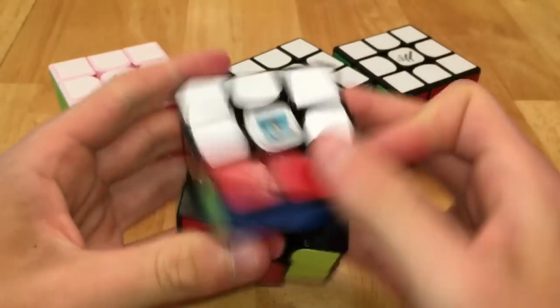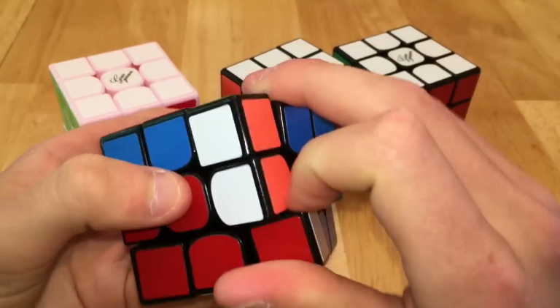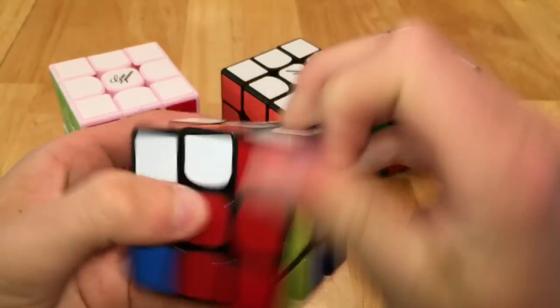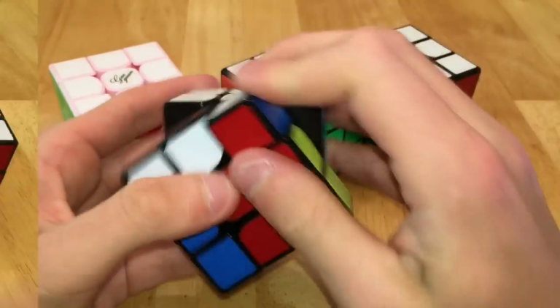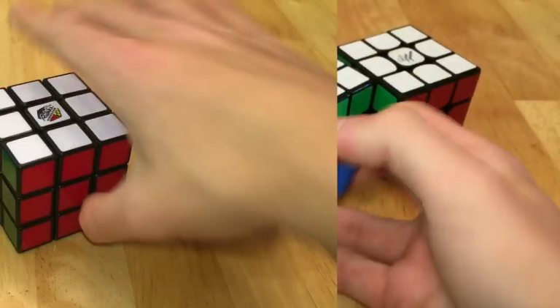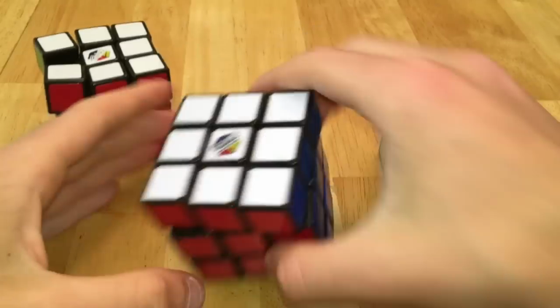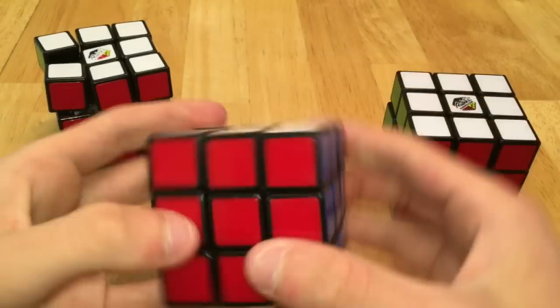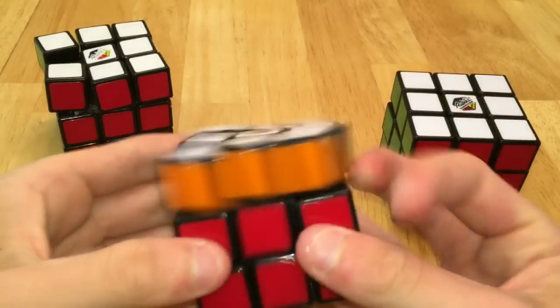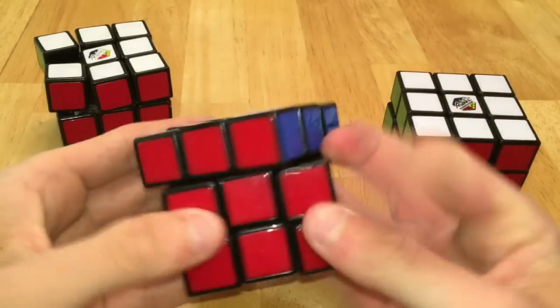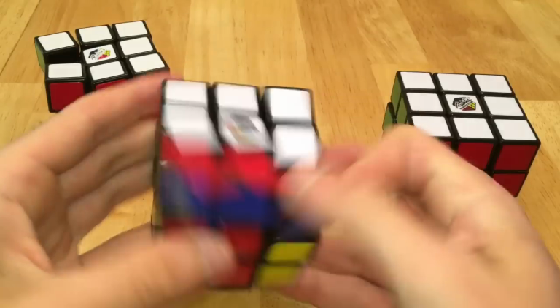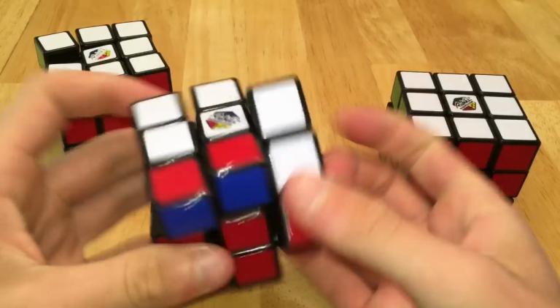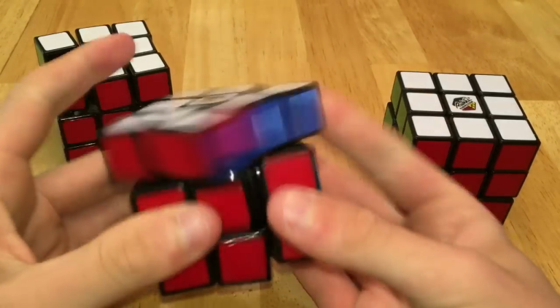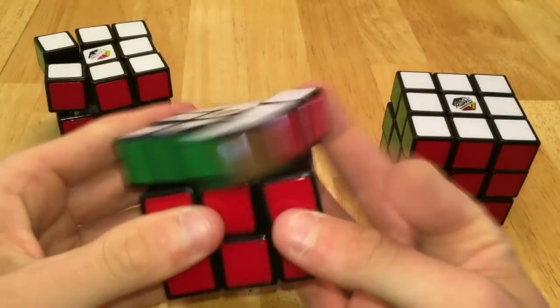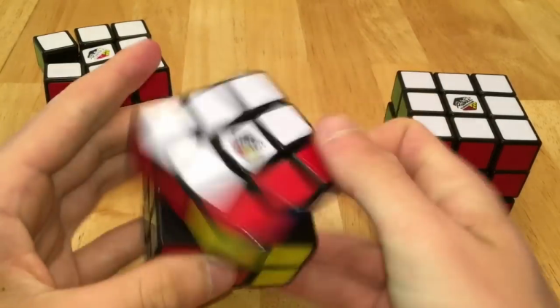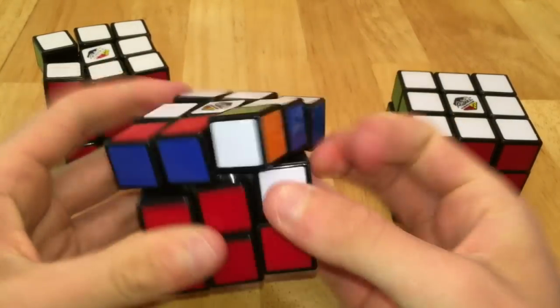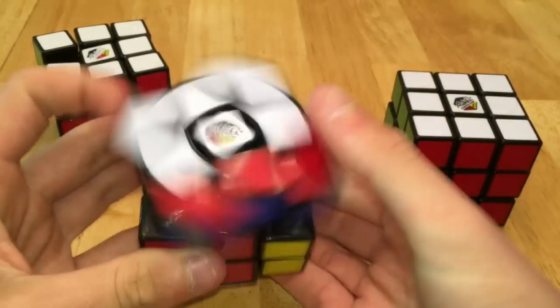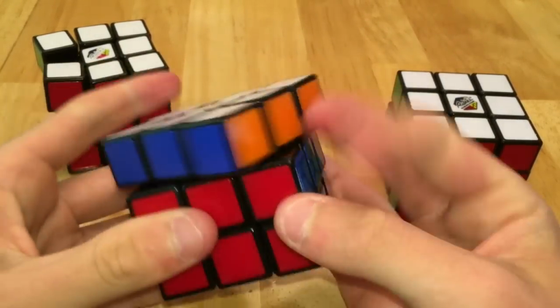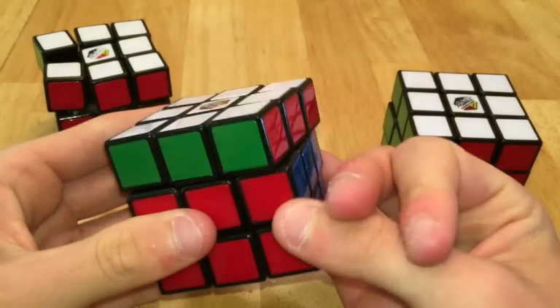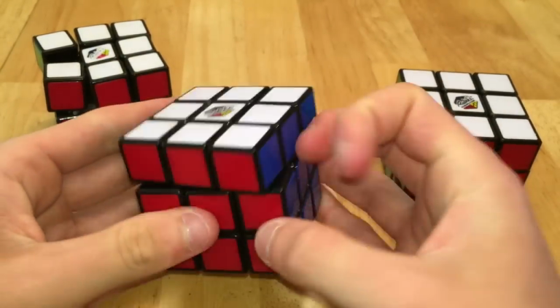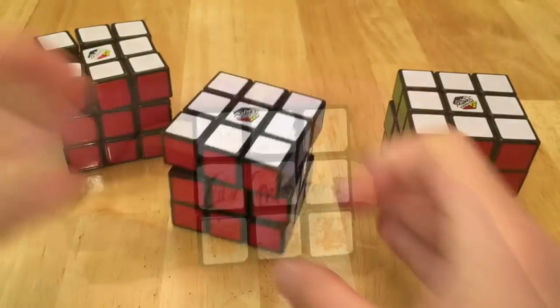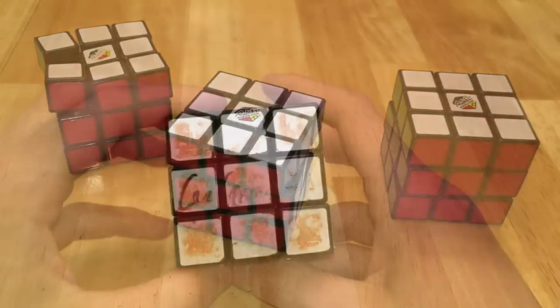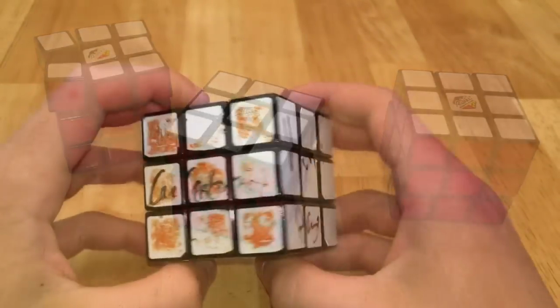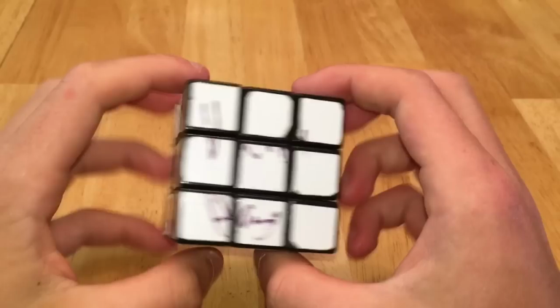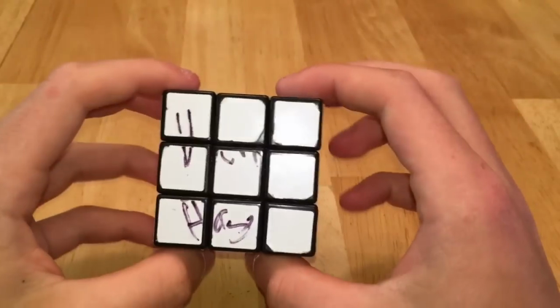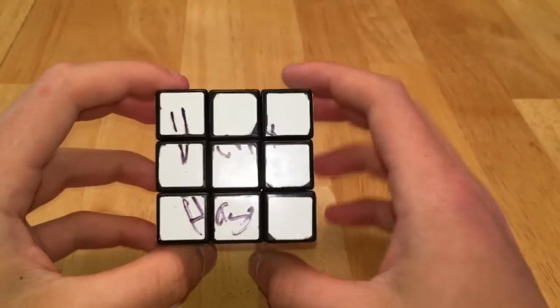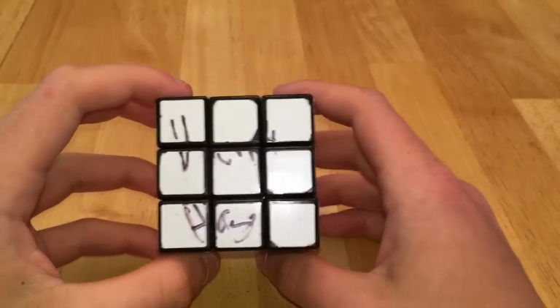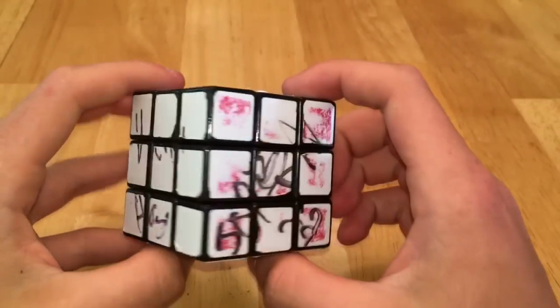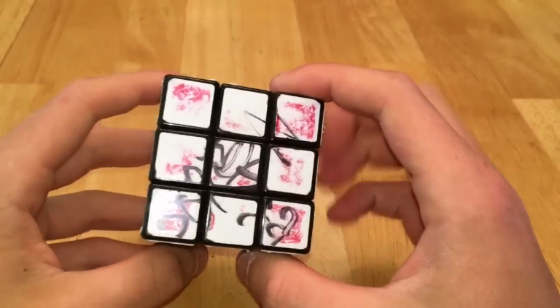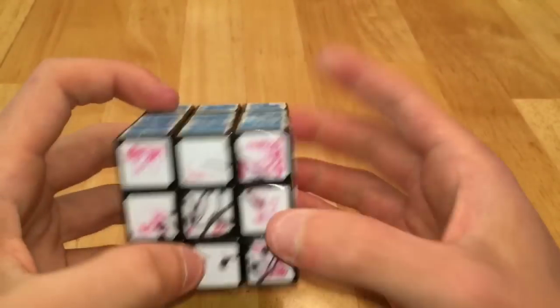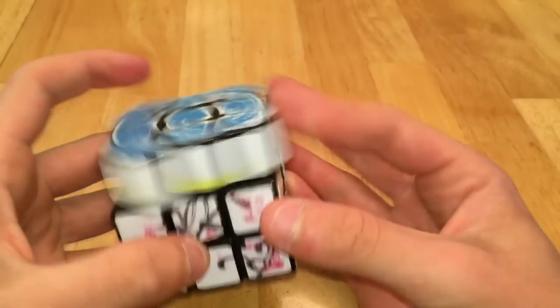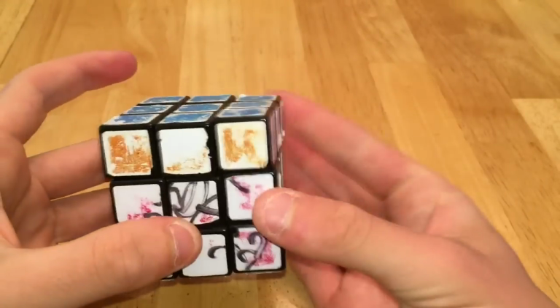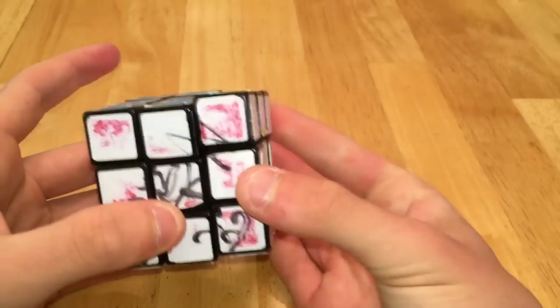We have these Rubik's brand 2.0s, which are actually pretty good puzzles, and I have three of them, one of which is missing a piece, and then my original Rubik's brand signed by Kevin Hayes, Cubologist, and some random guy.